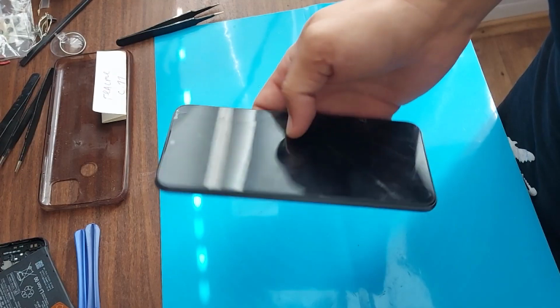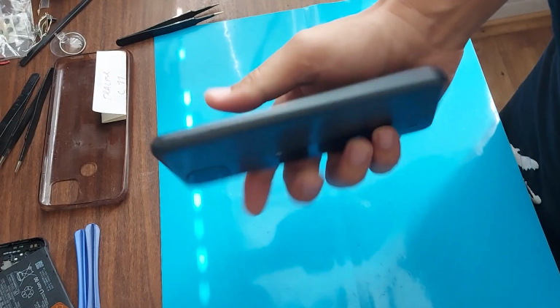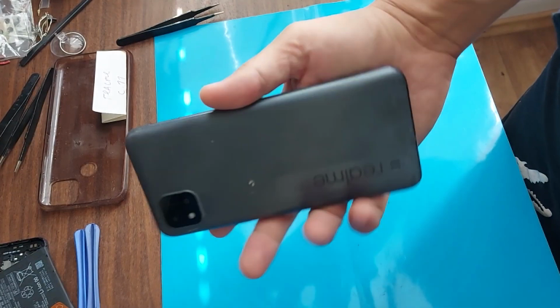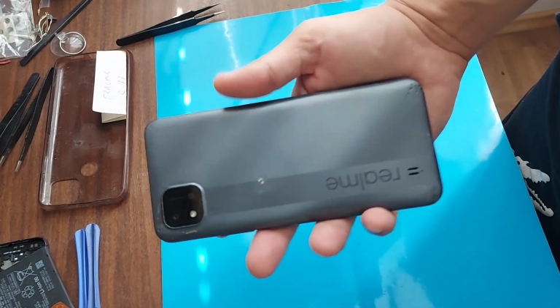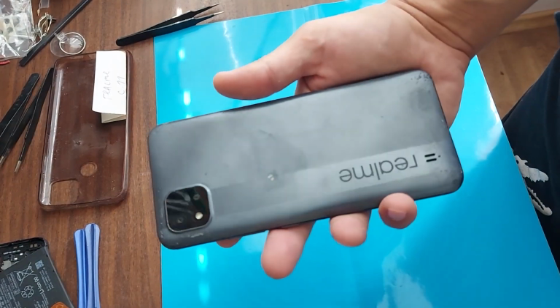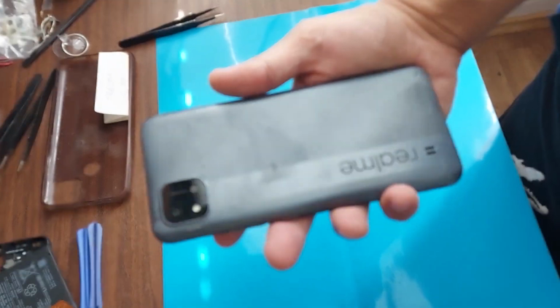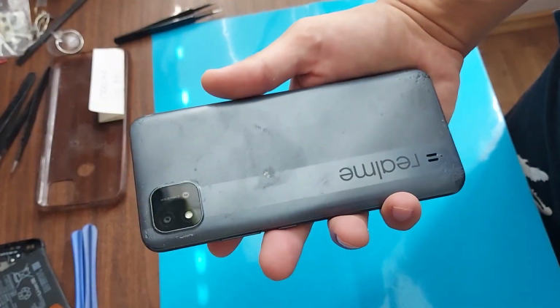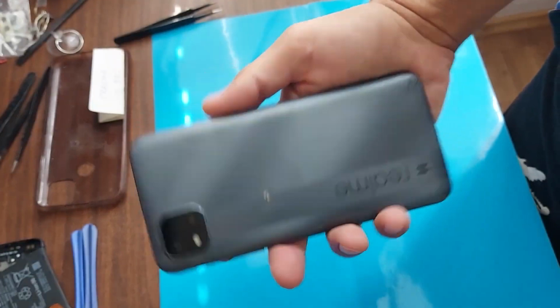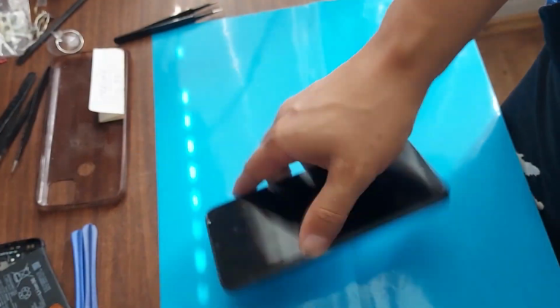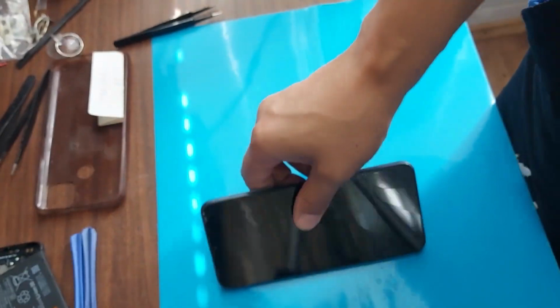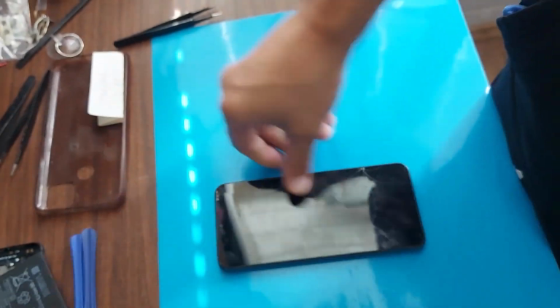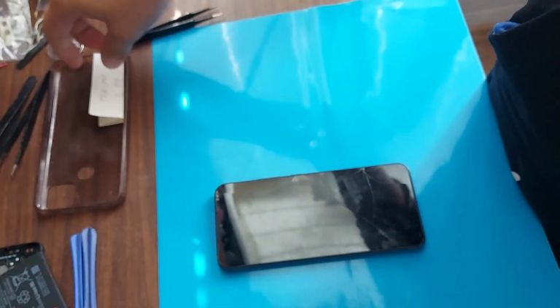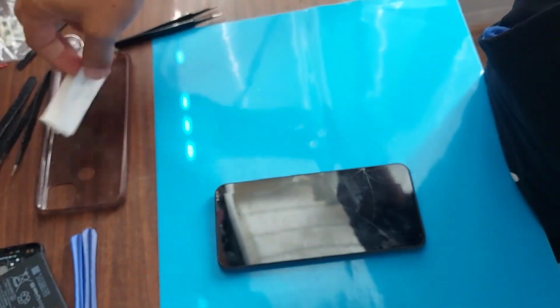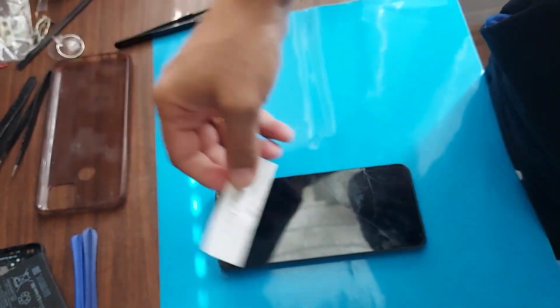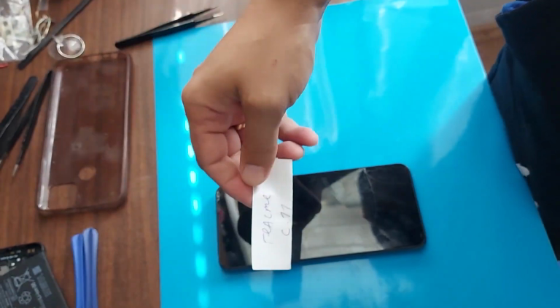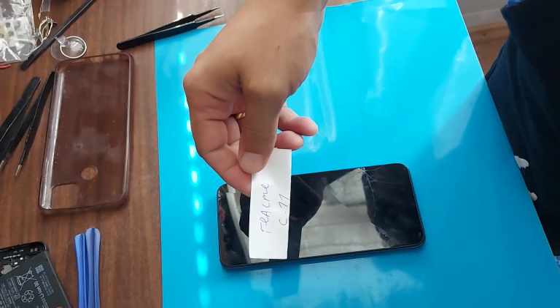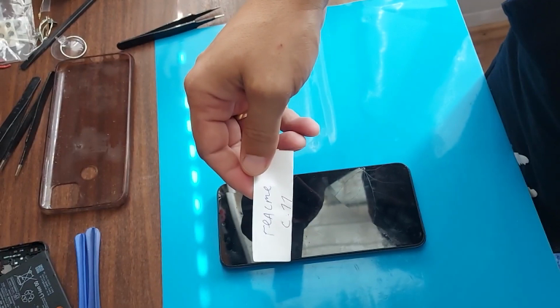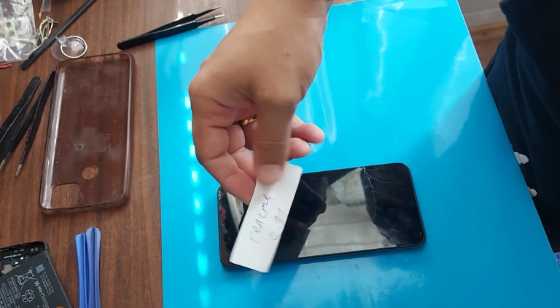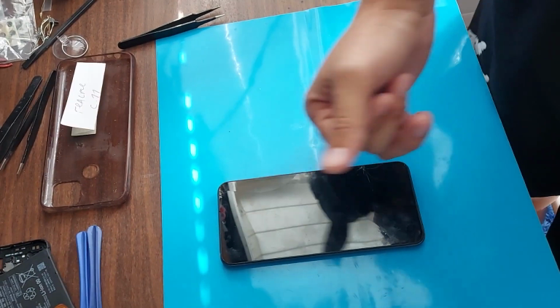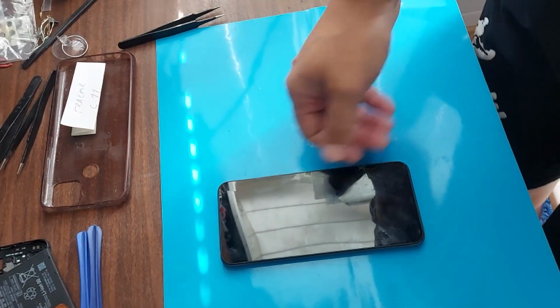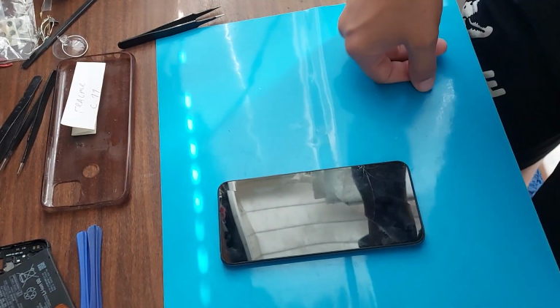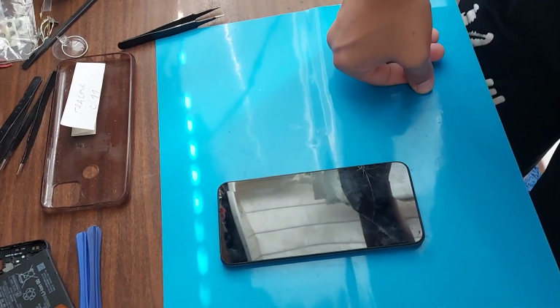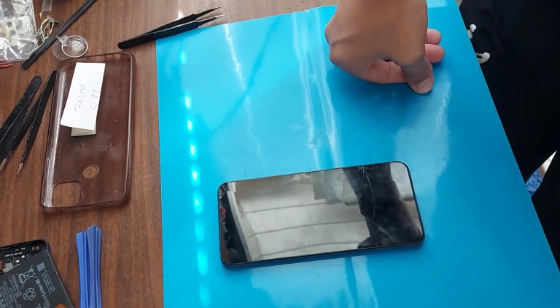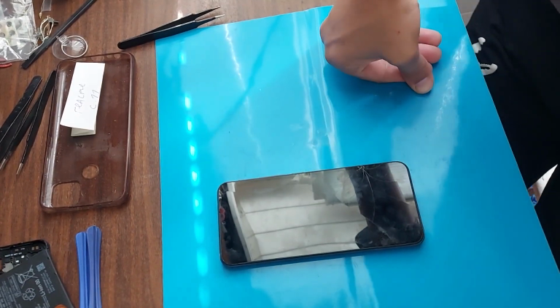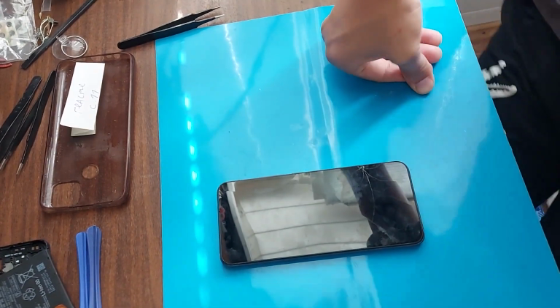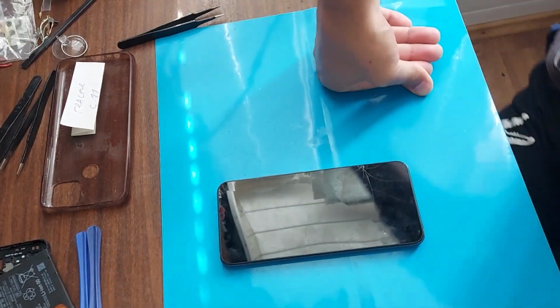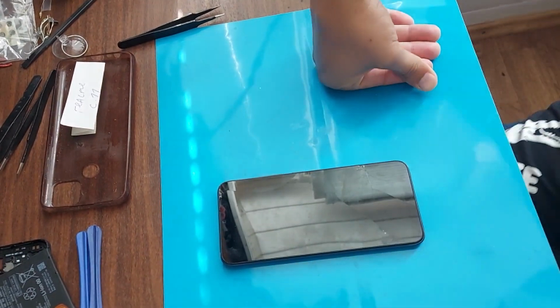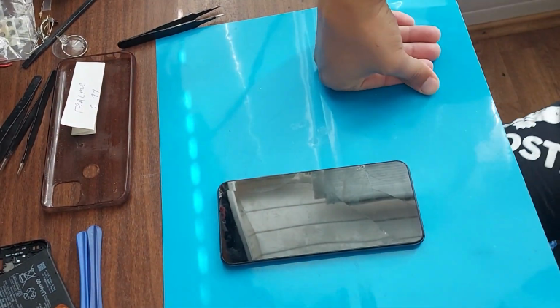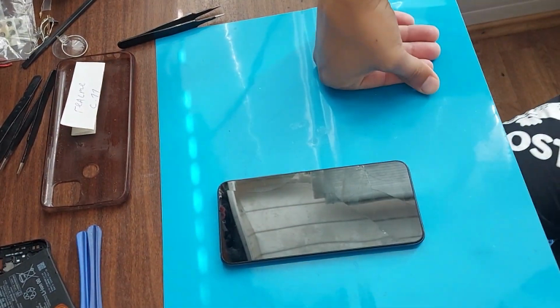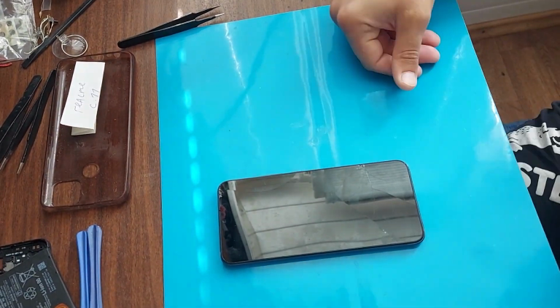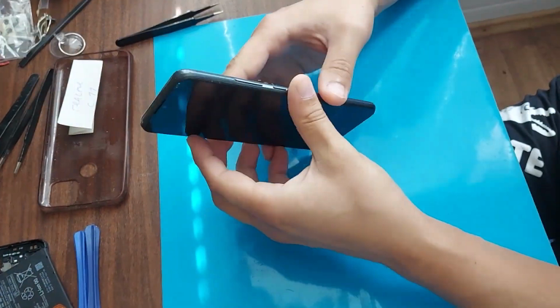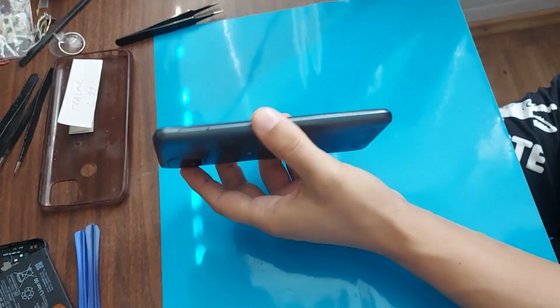Hello friends, today we have a Realme C11 phone for repair. We will change the display module, and so we proceed.